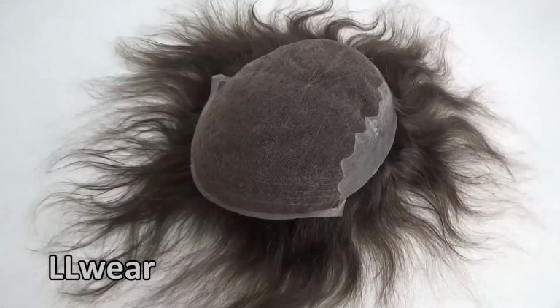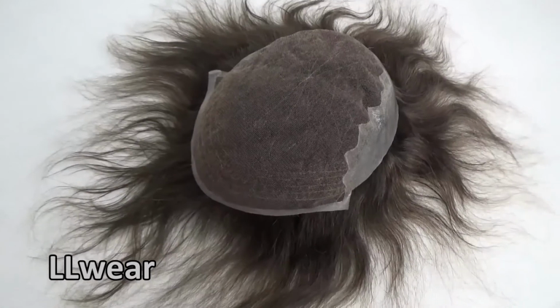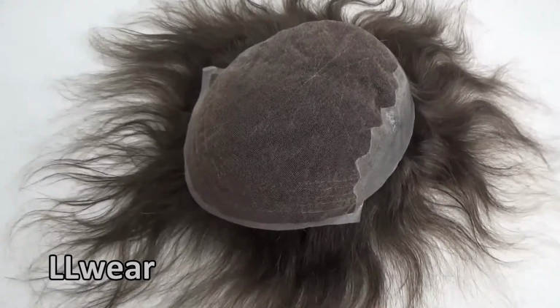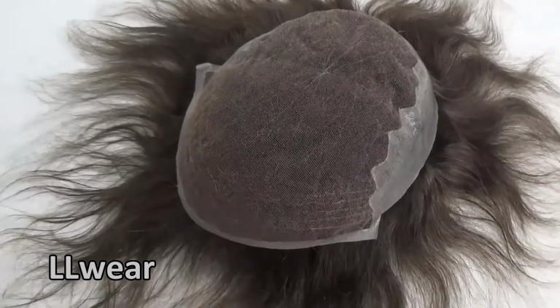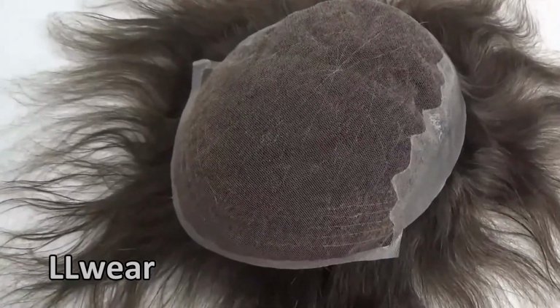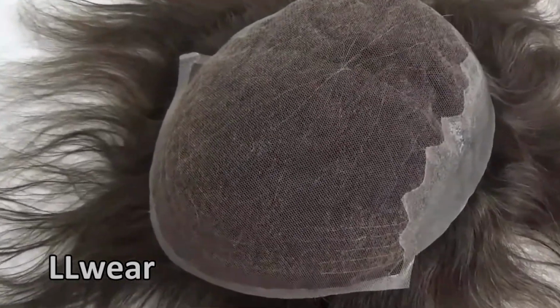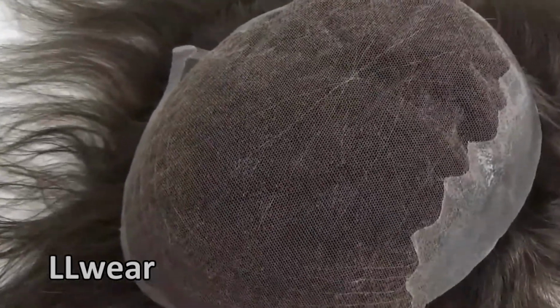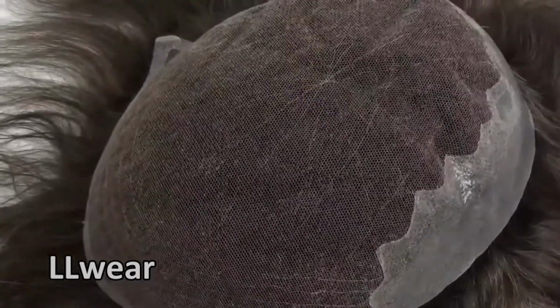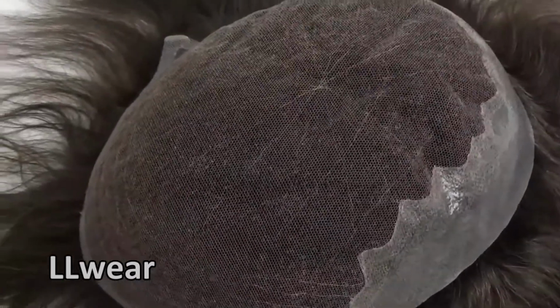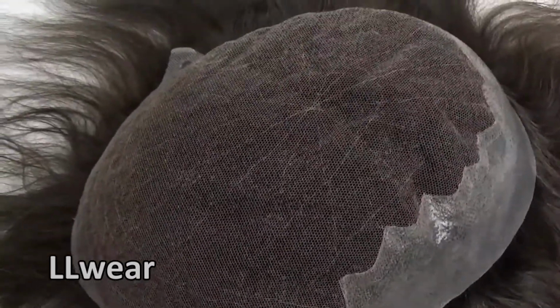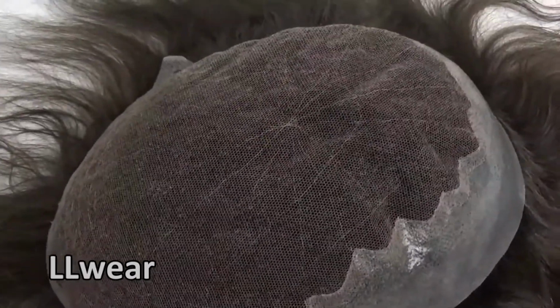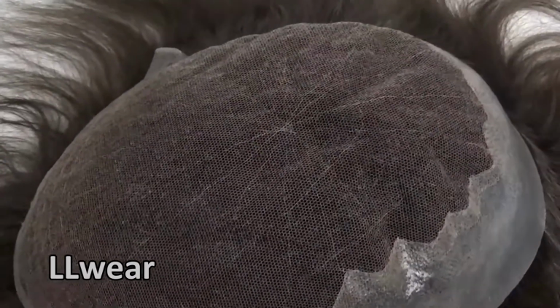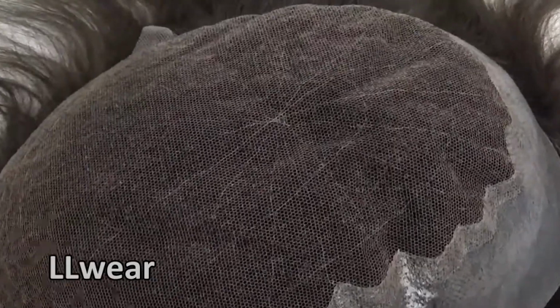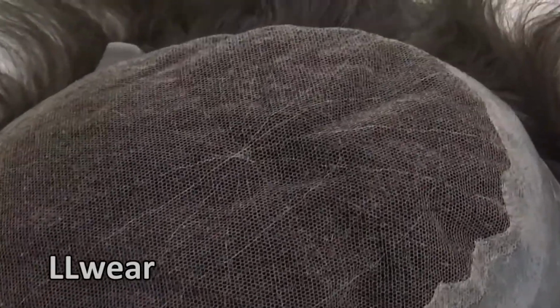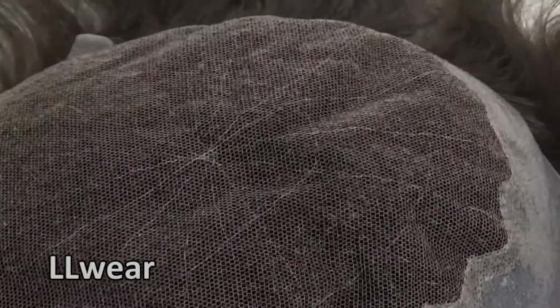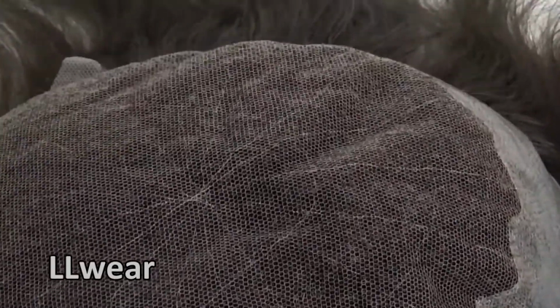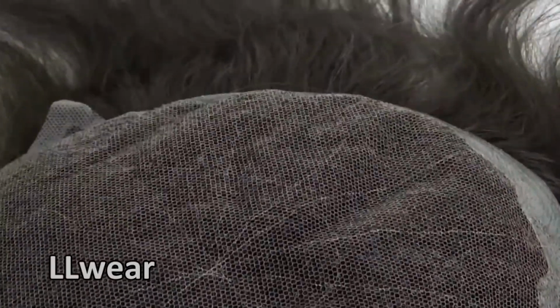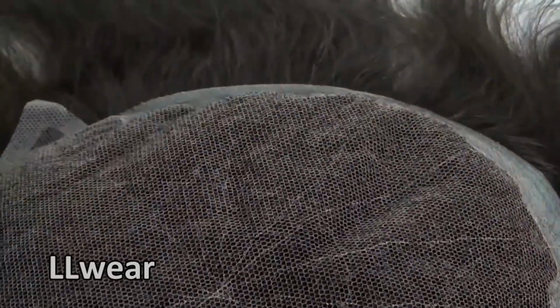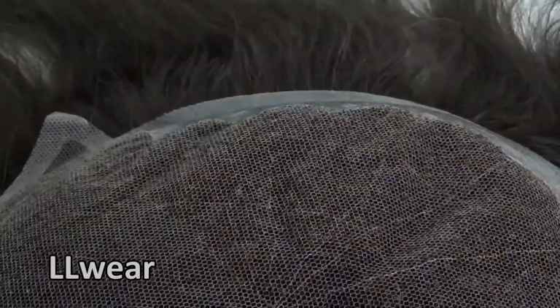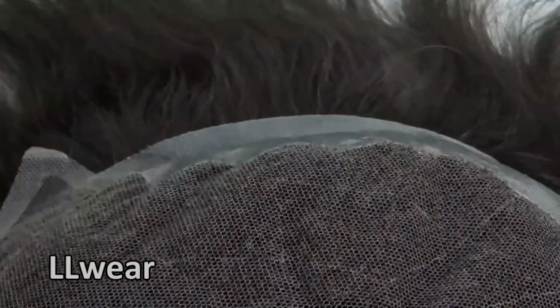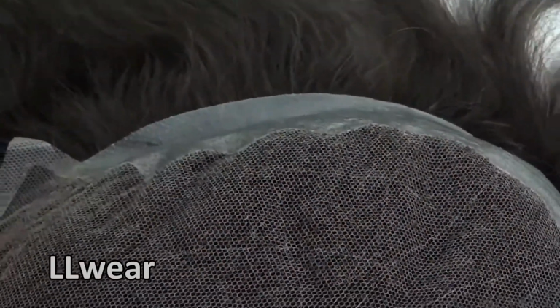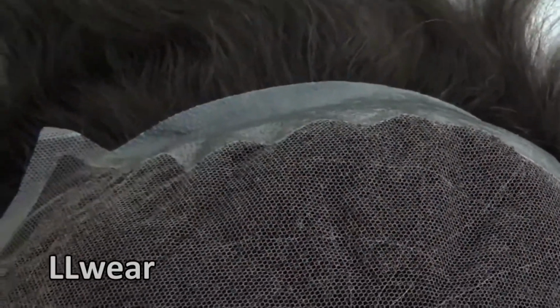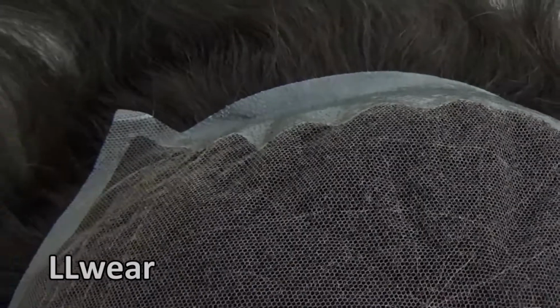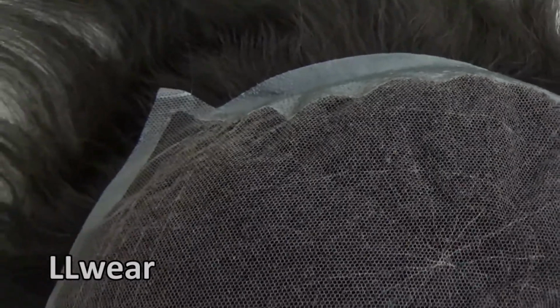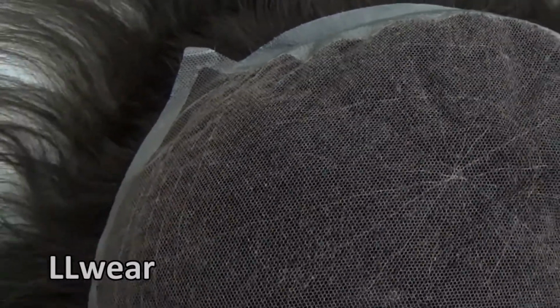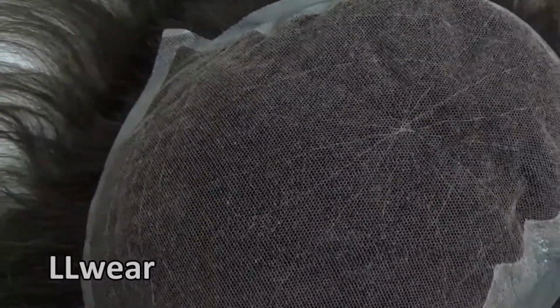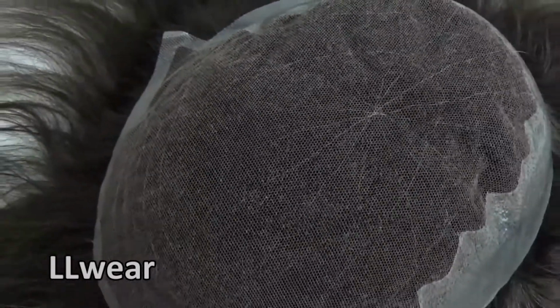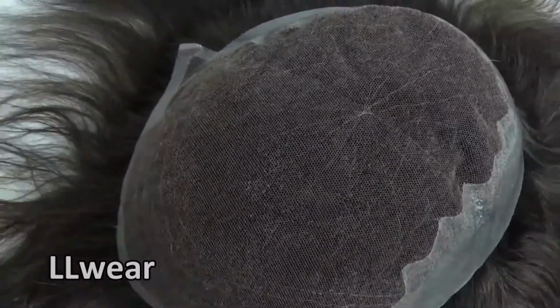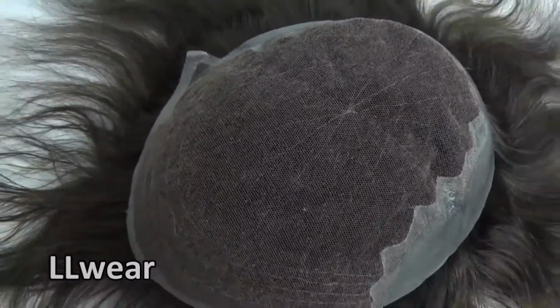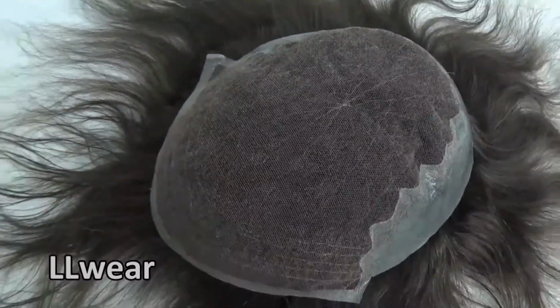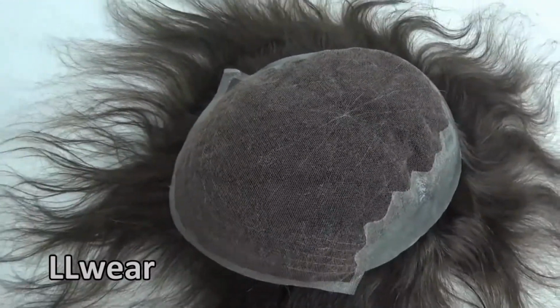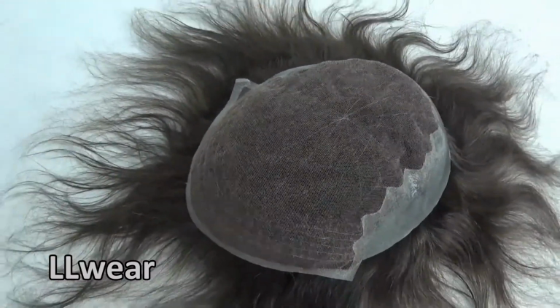This base is made by lace and skin. We solved the hair loss problem, that's why we didn't bleach the base. It could be used more than 6 months, but it also looks natural.